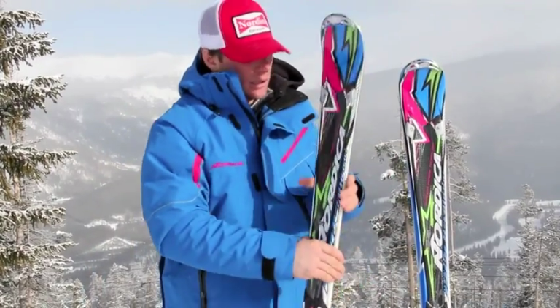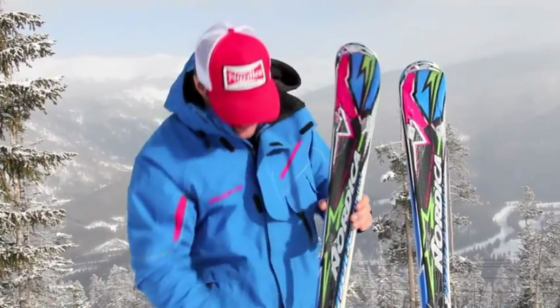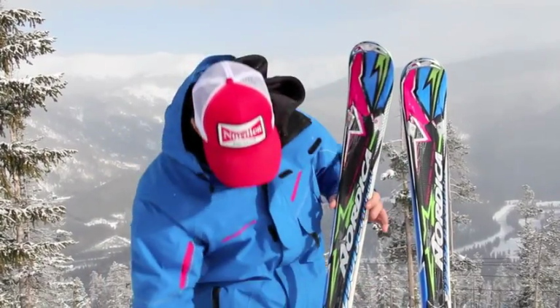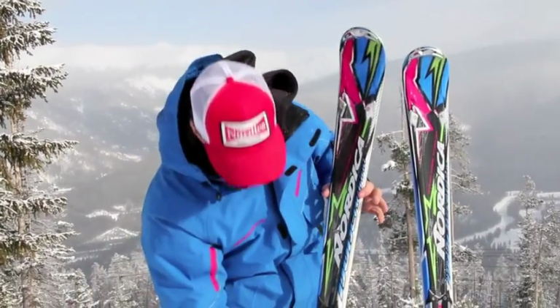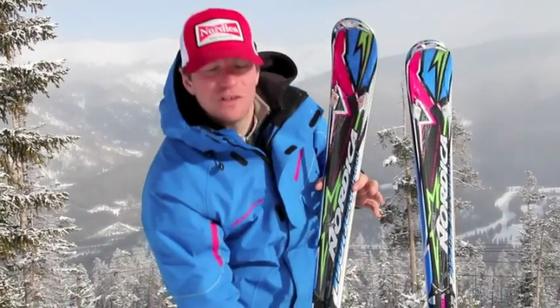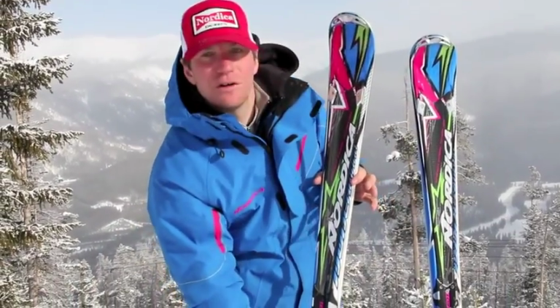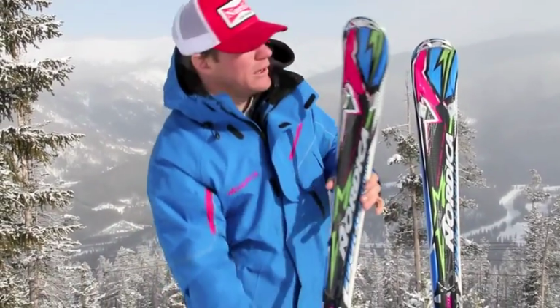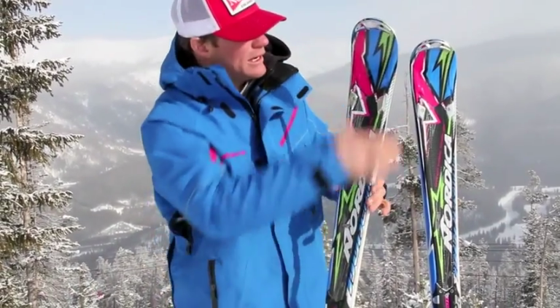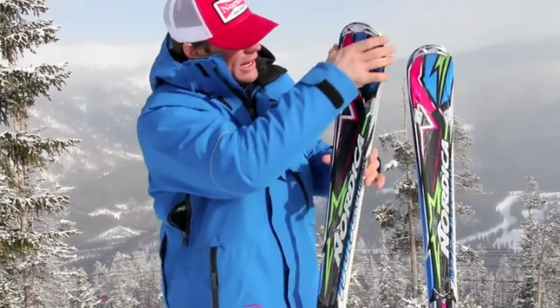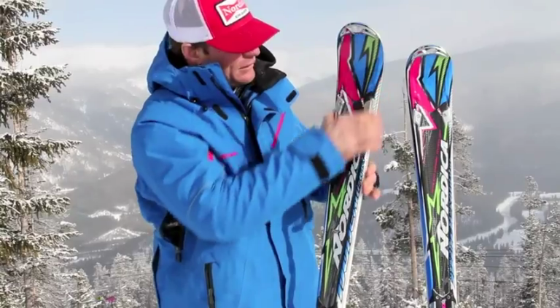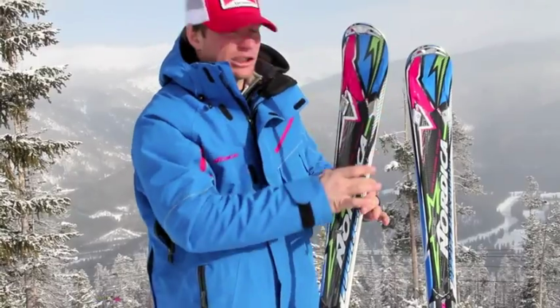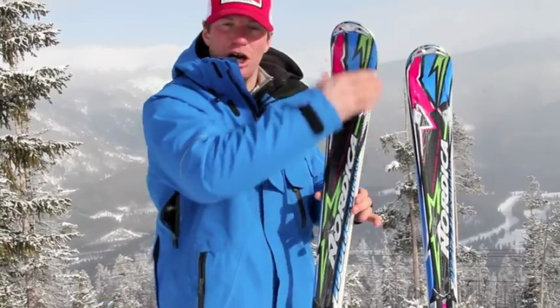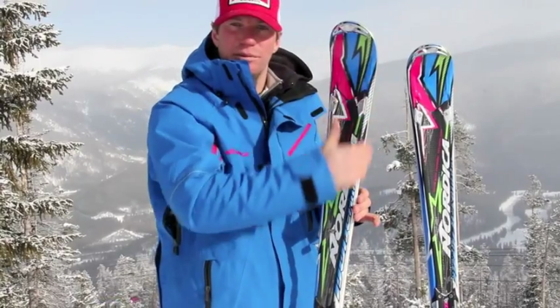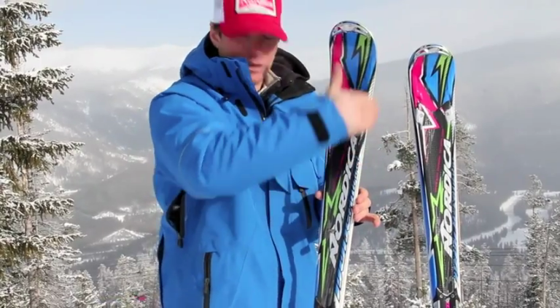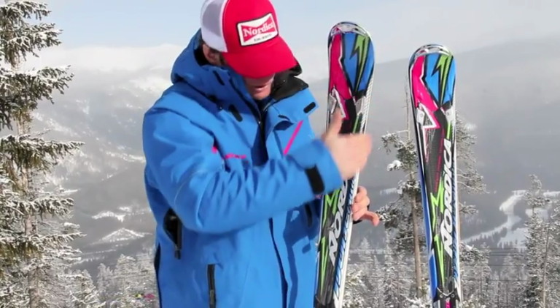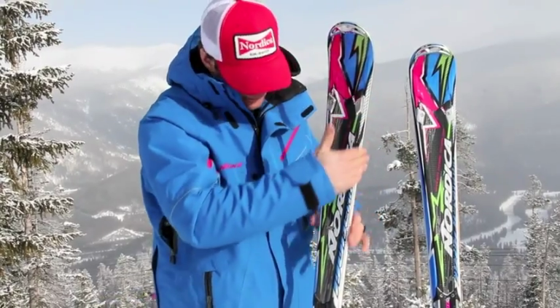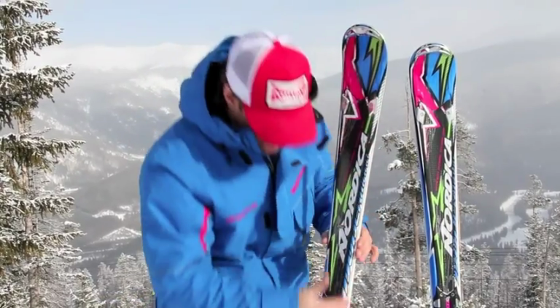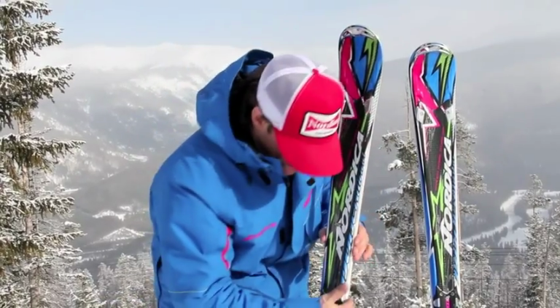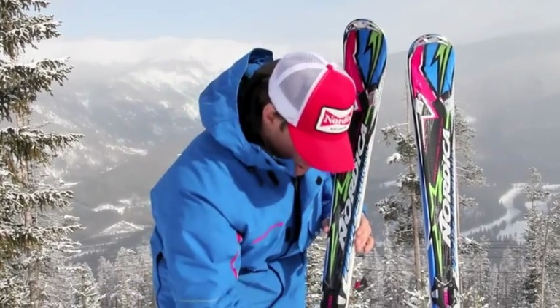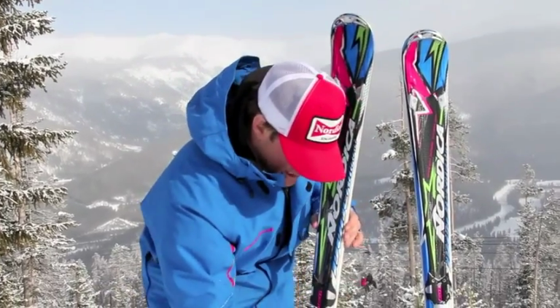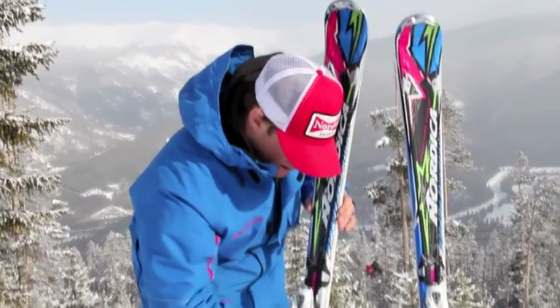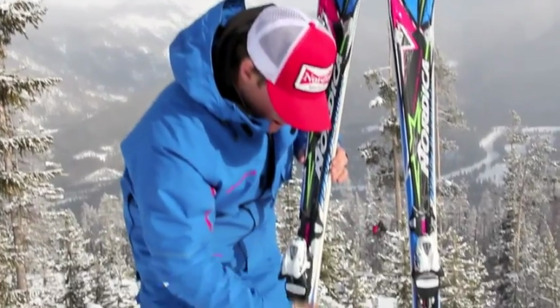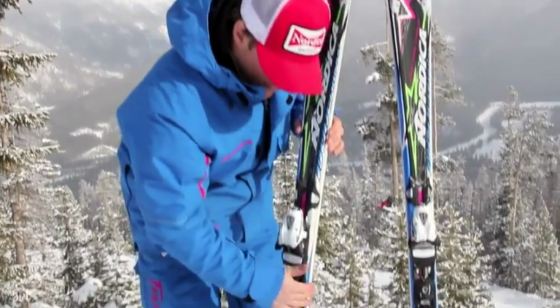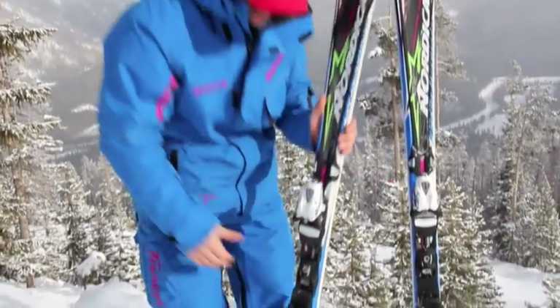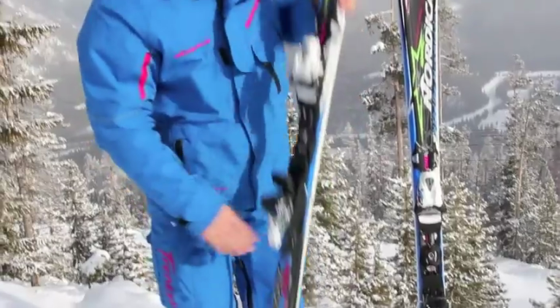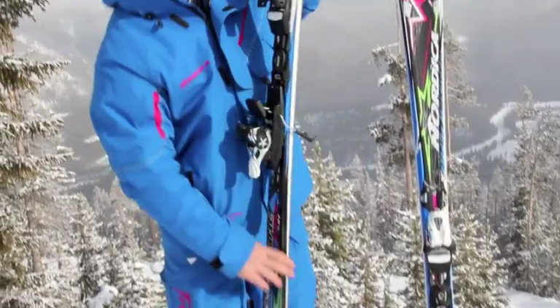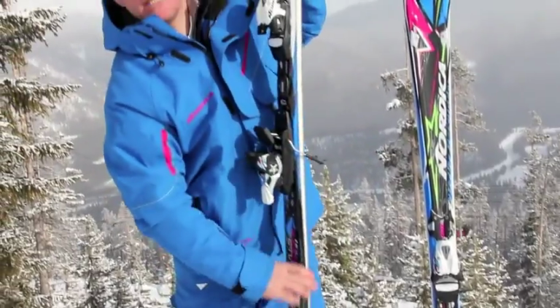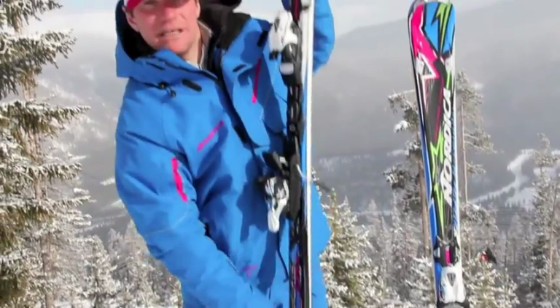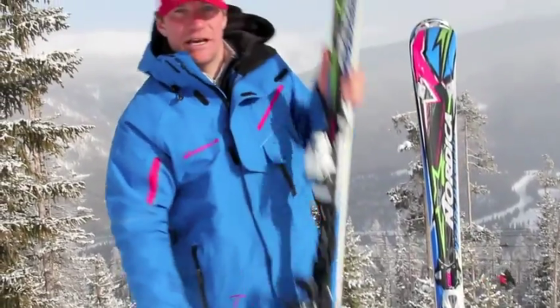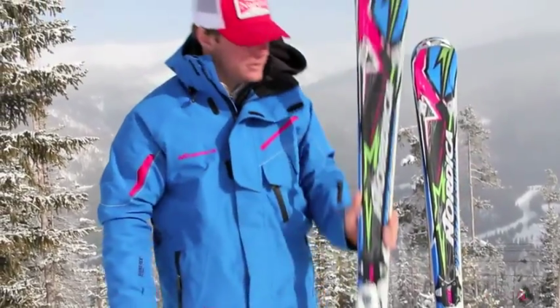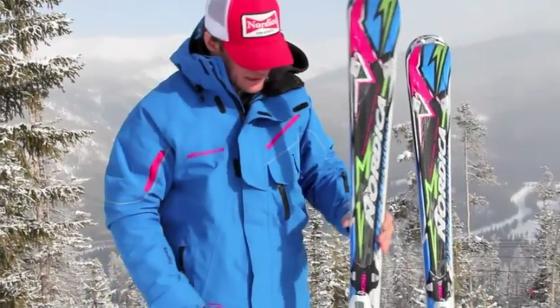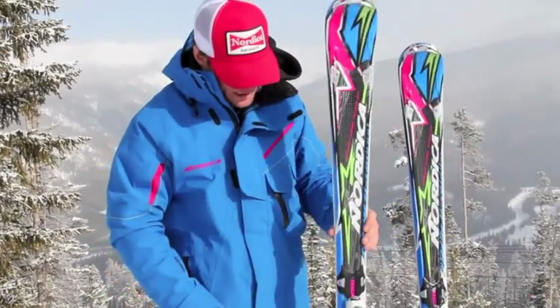This ski comes to you at 7,200 foot and features a slalom shovel and a GS waist and a GS tail through the rest of this ski.